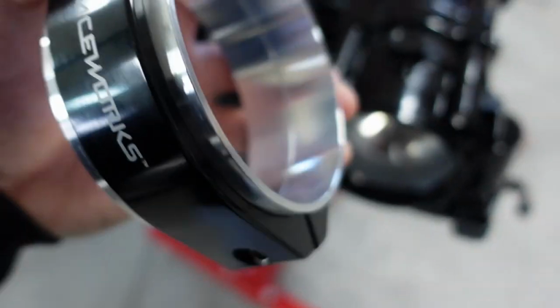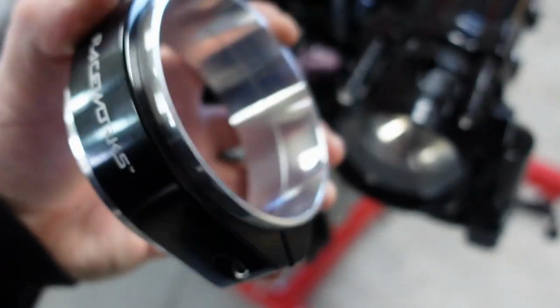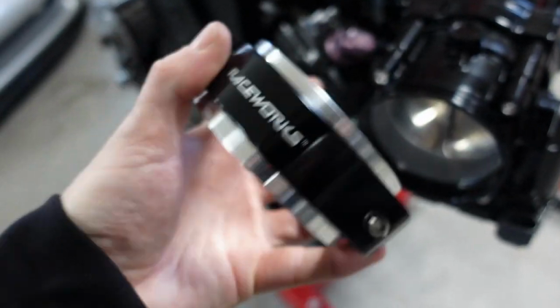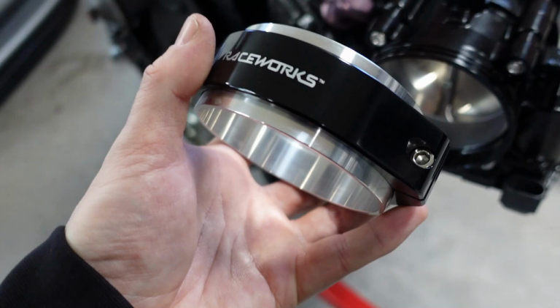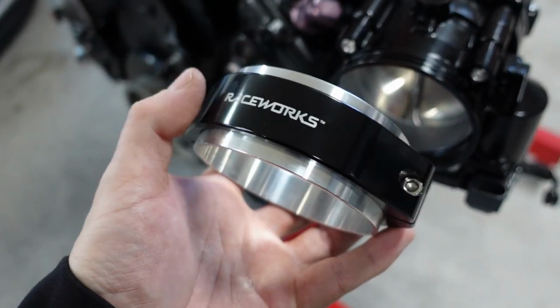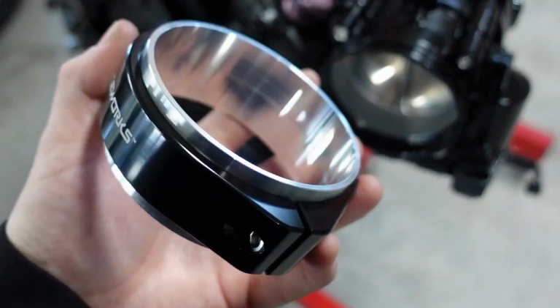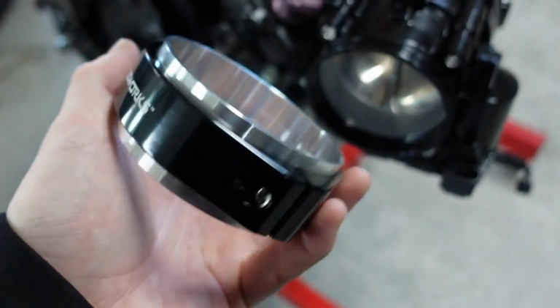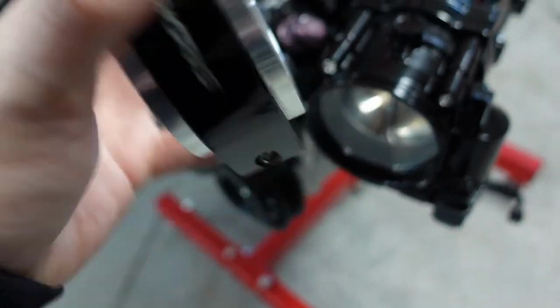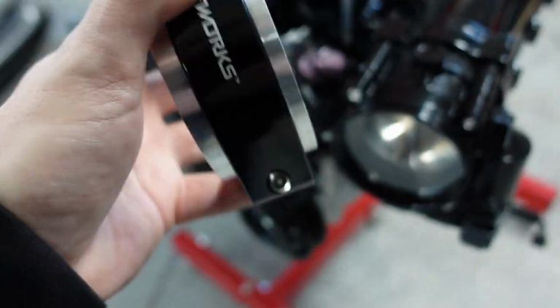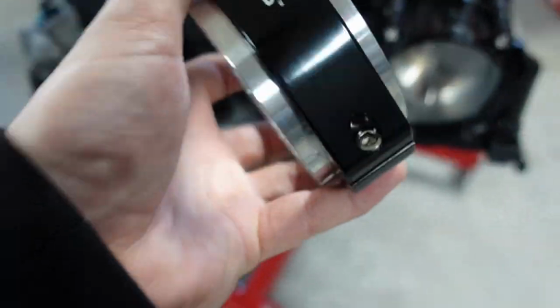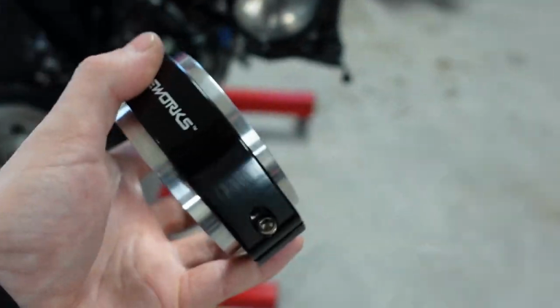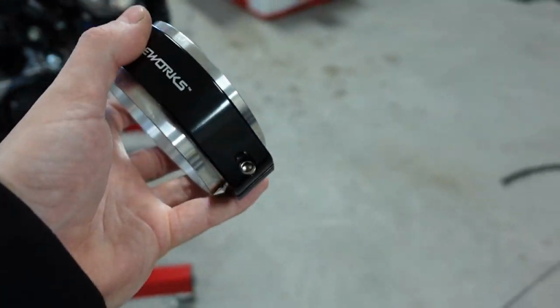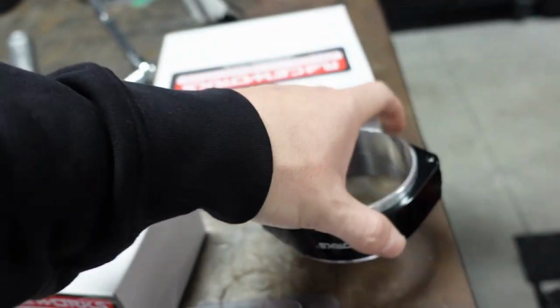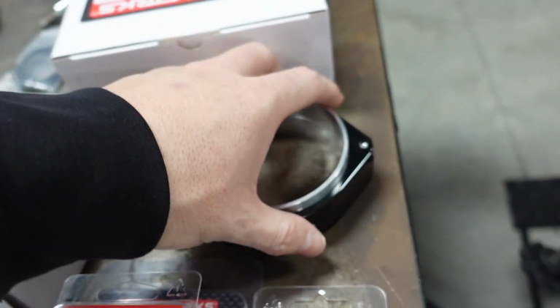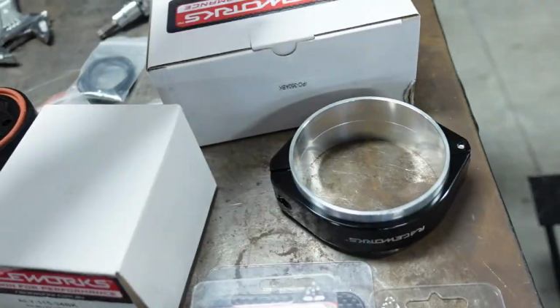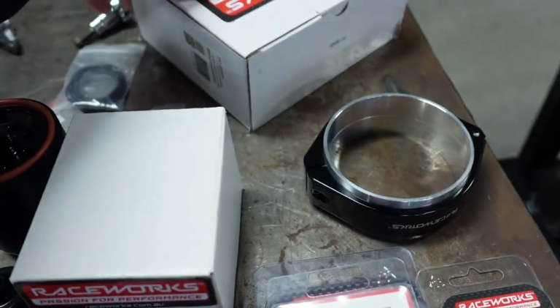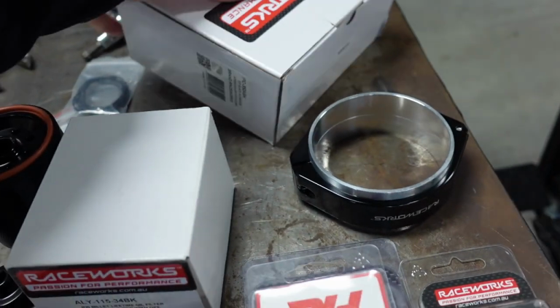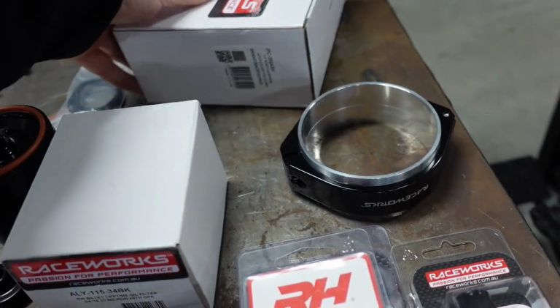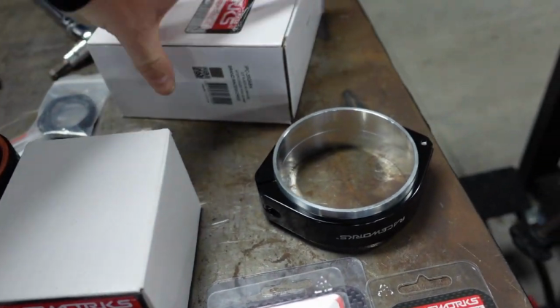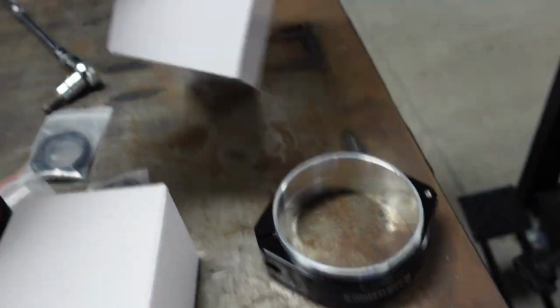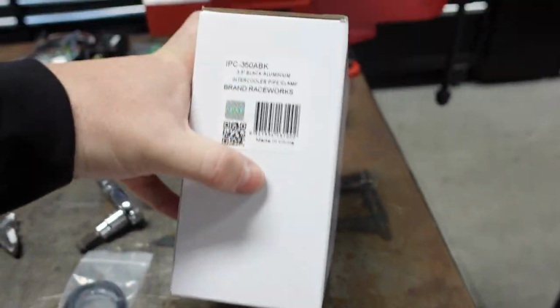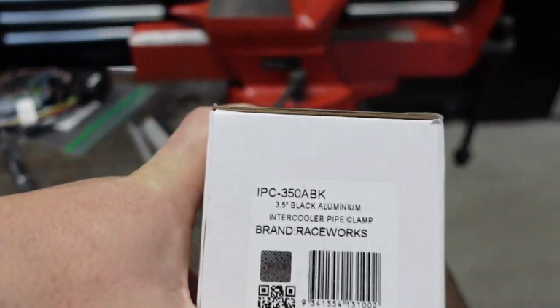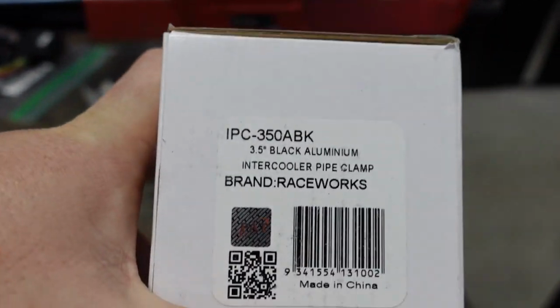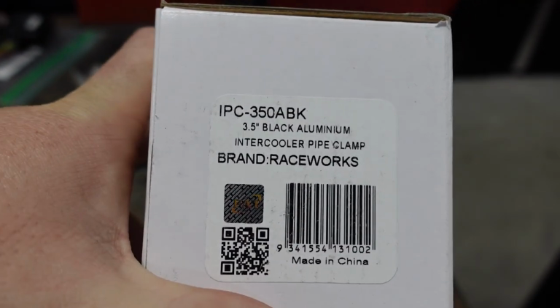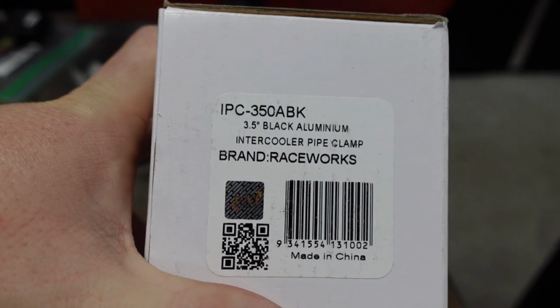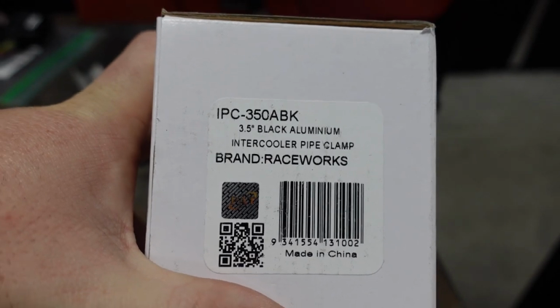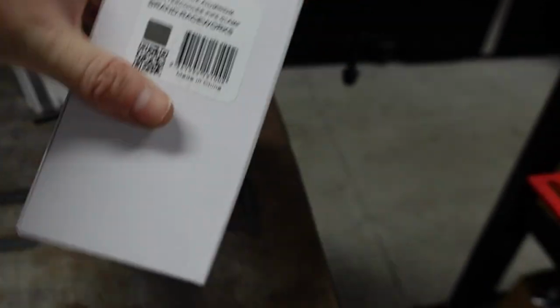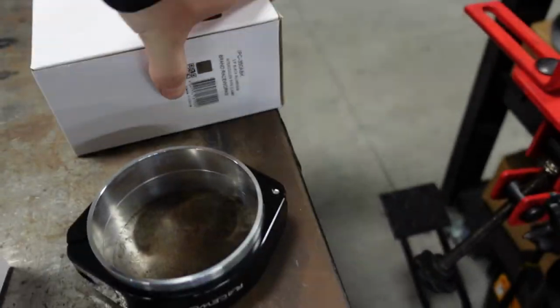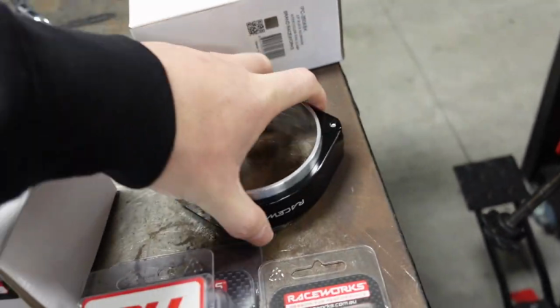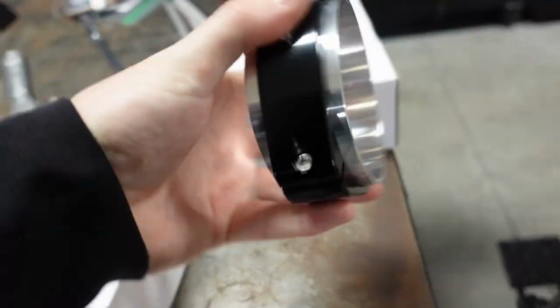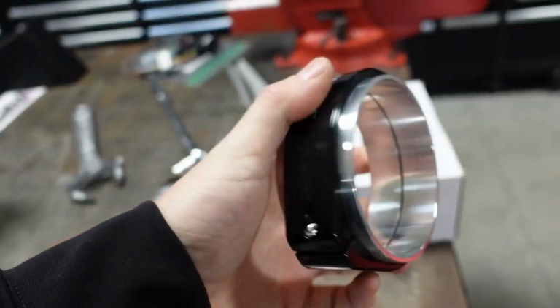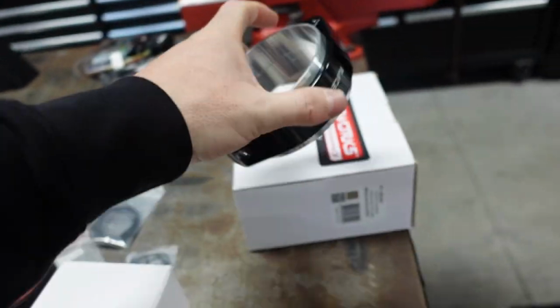I plan on powder coating this also — pretty pumped about this going on the car. Here's the part number for the three-and-a-half inch. There's the part number for this clamp, and it comes with O-rings and both sides of the clamp.